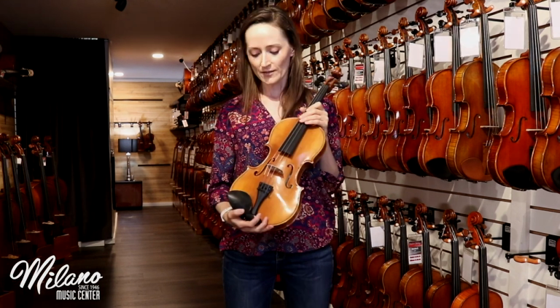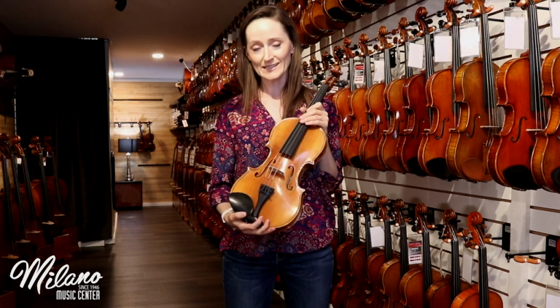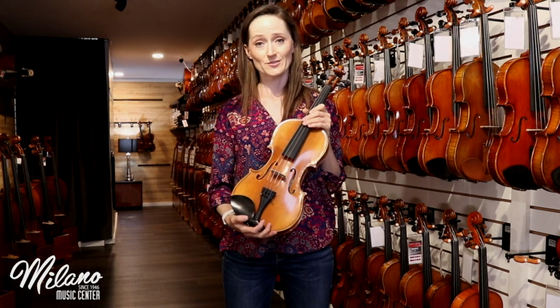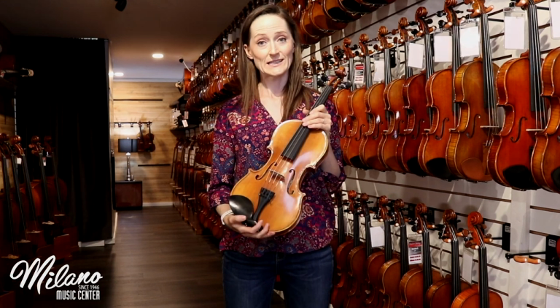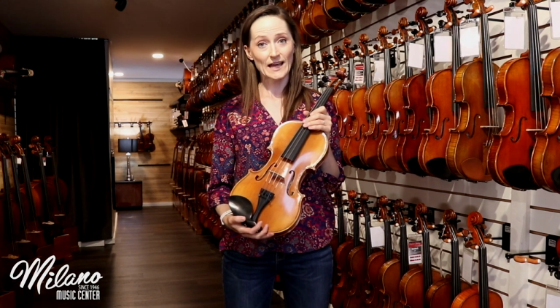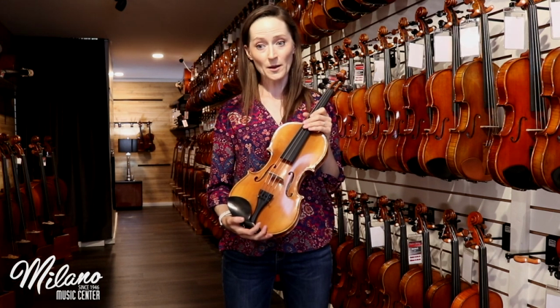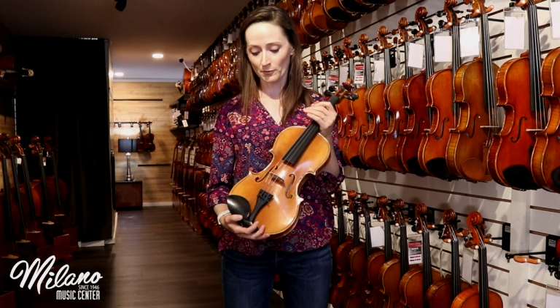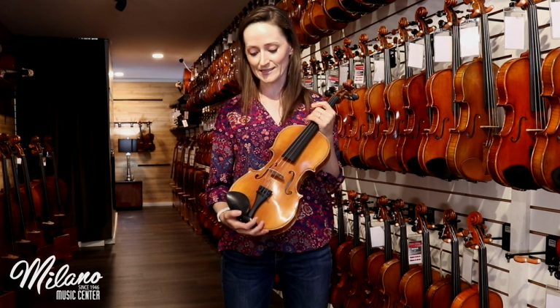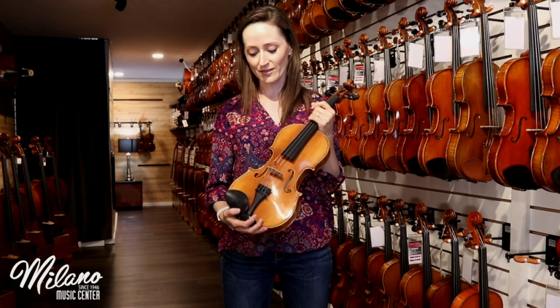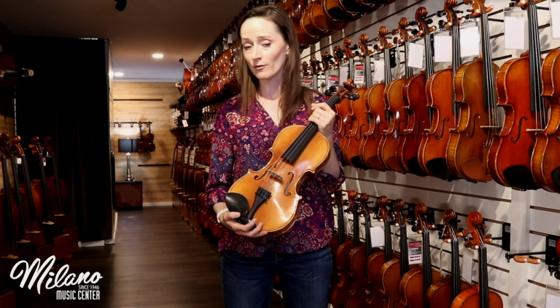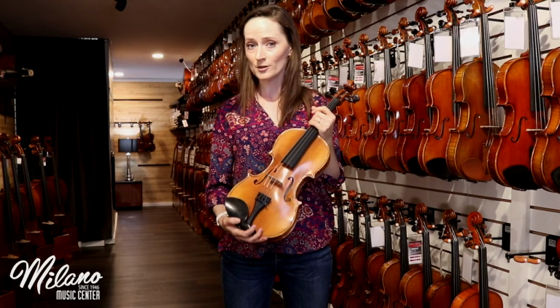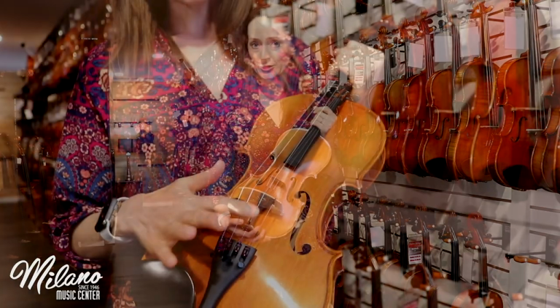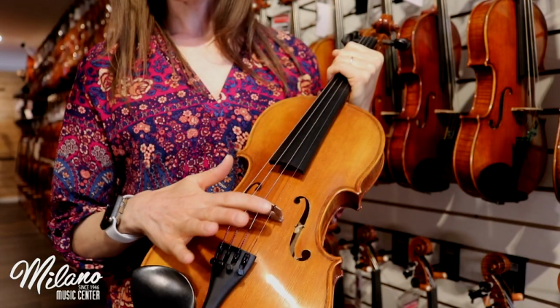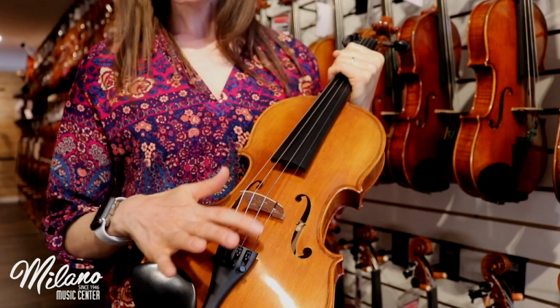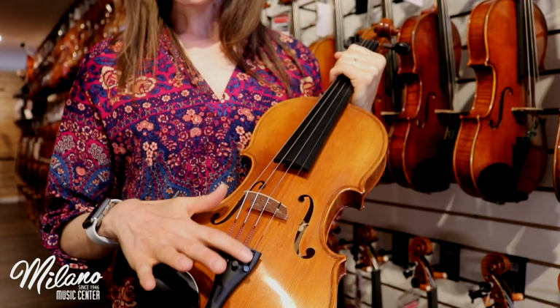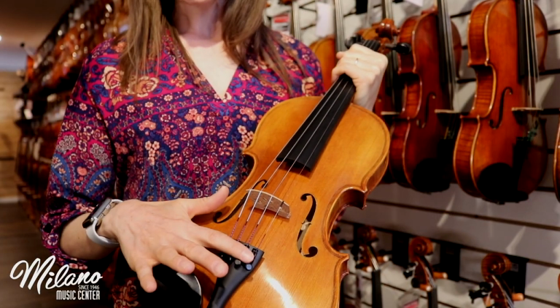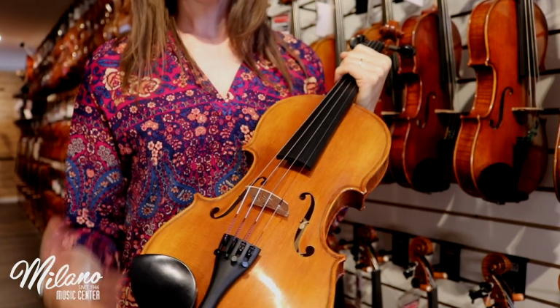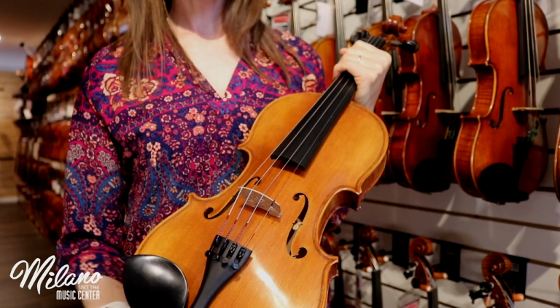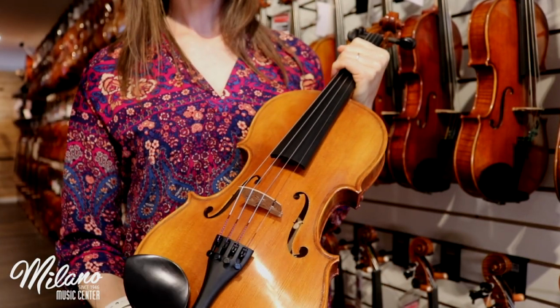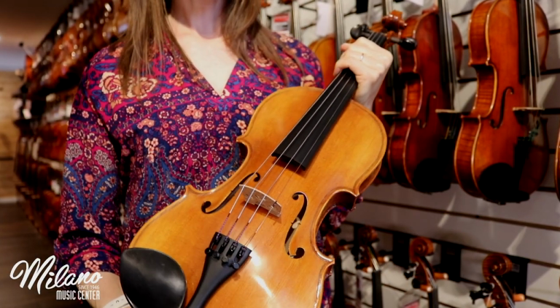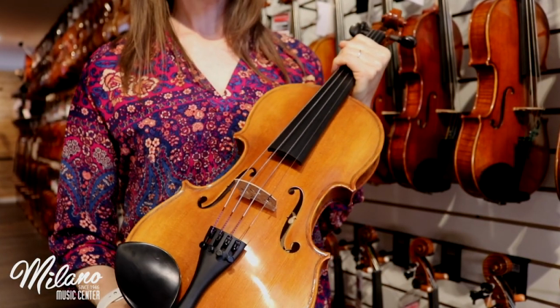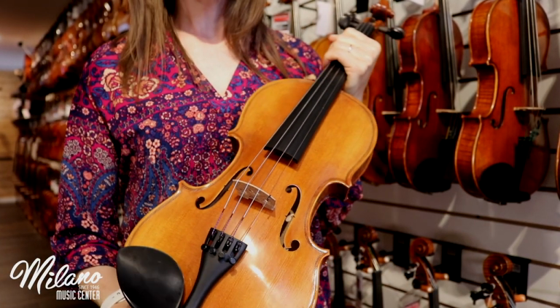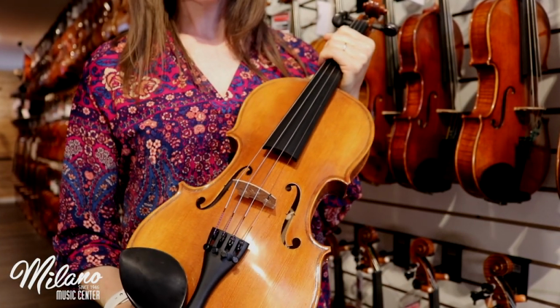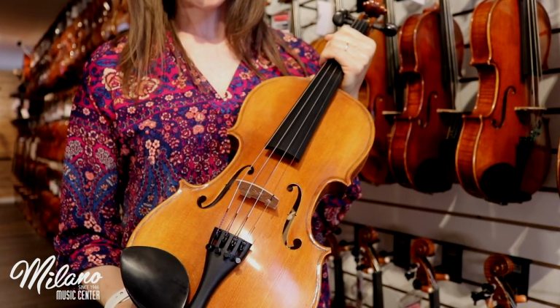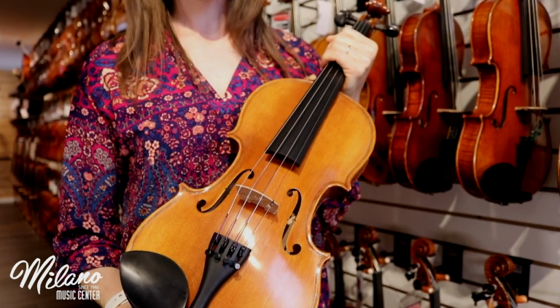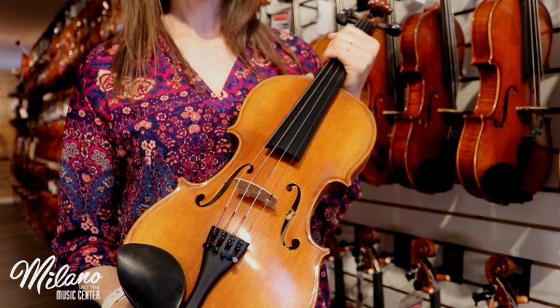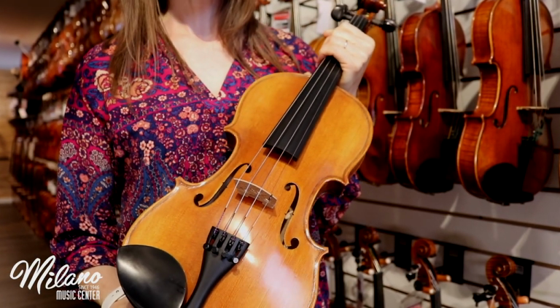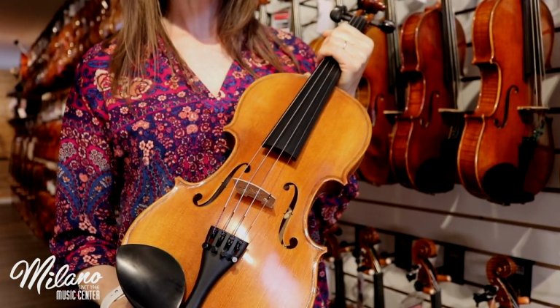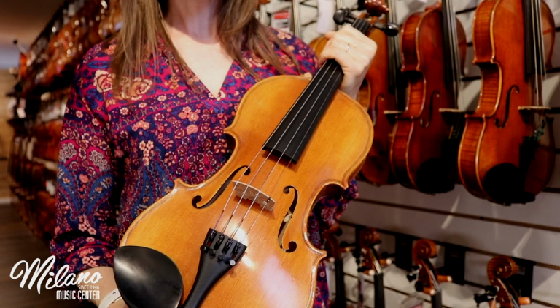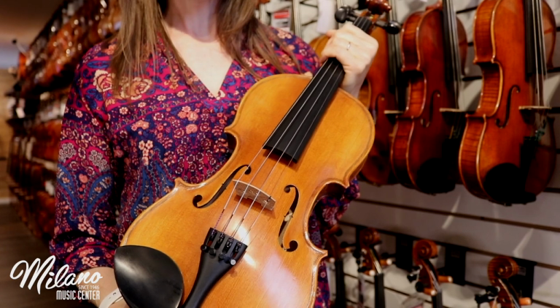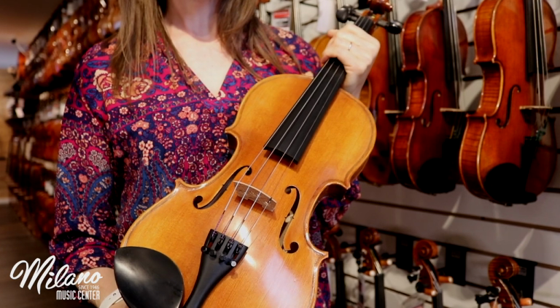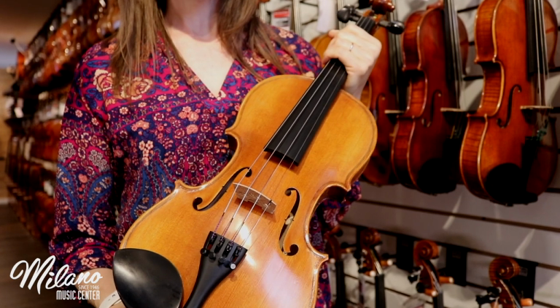This instrument is set up with synthetic core strings, which gives the student player access to a wider variety of tone colors.